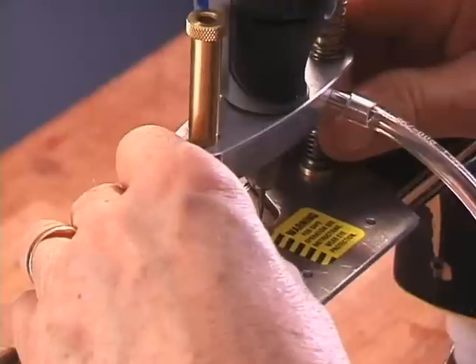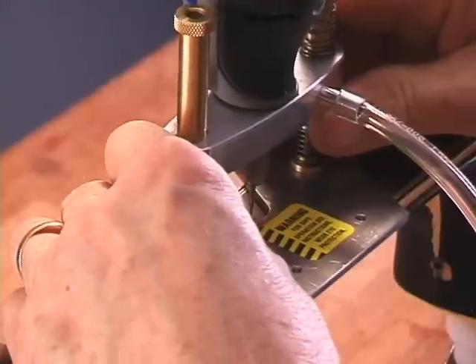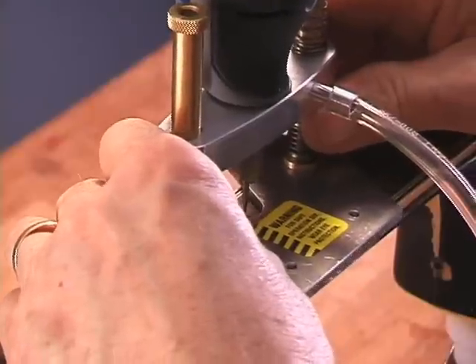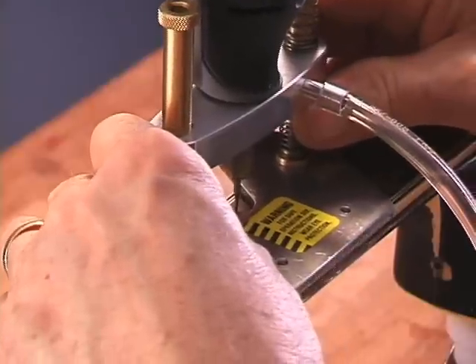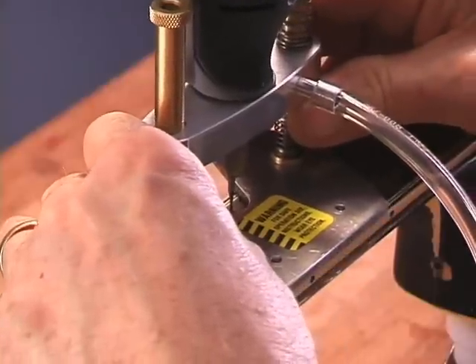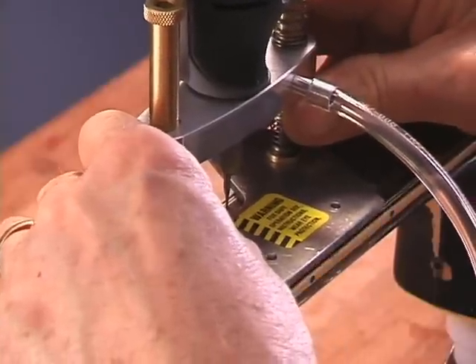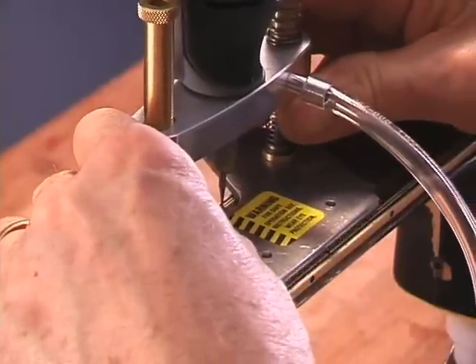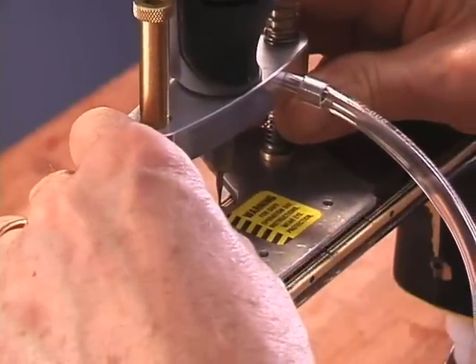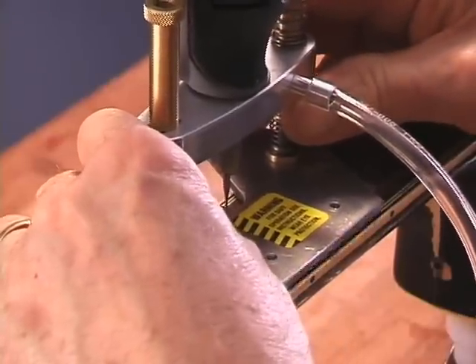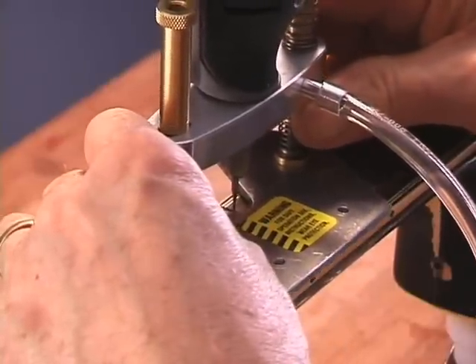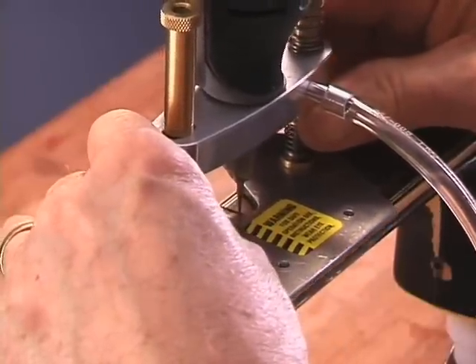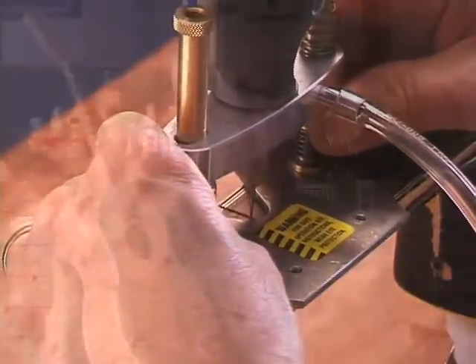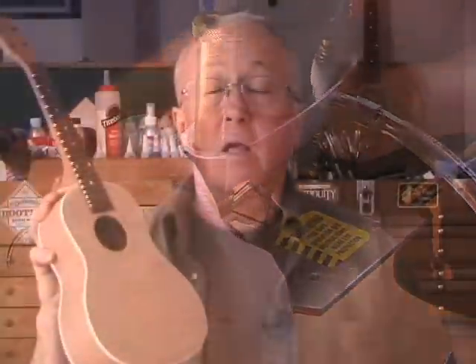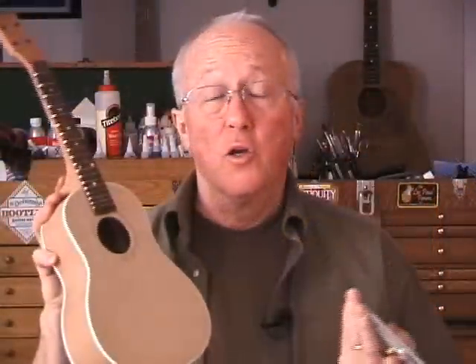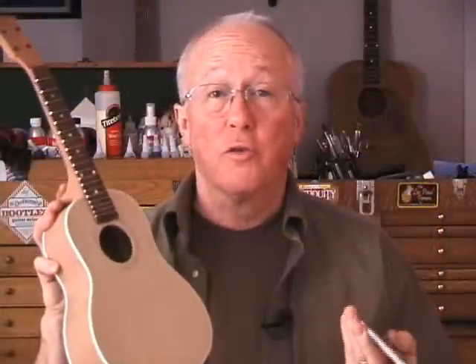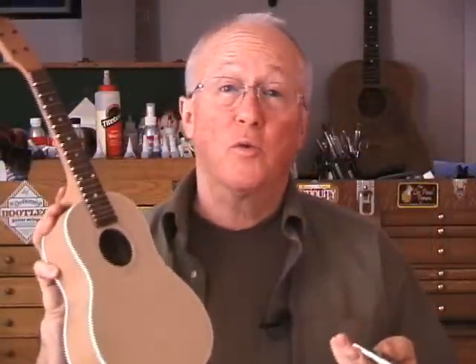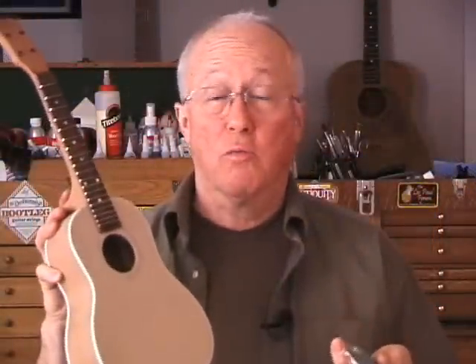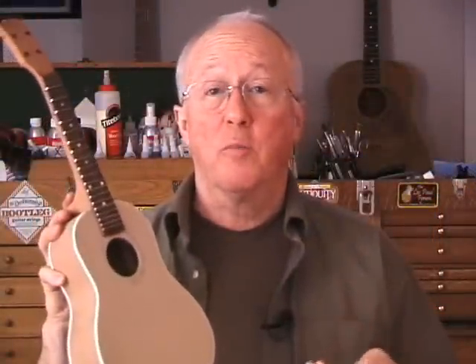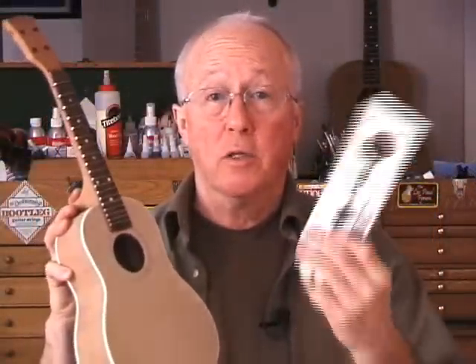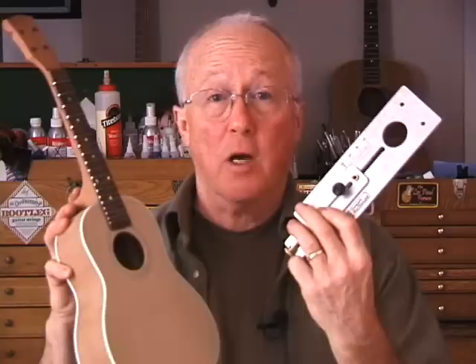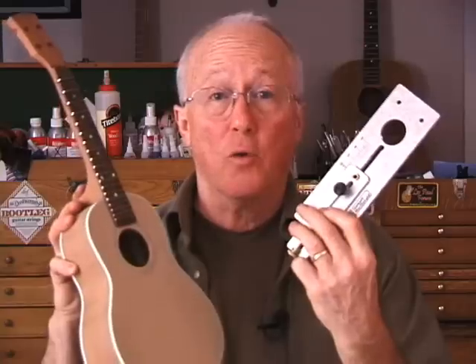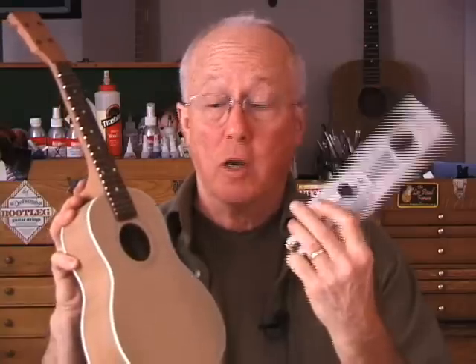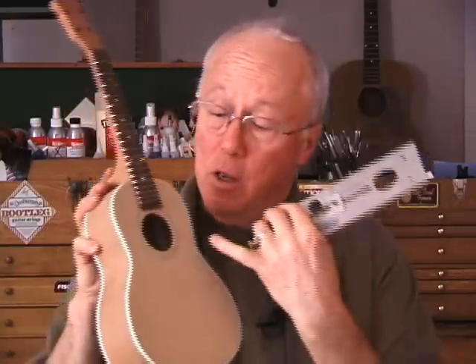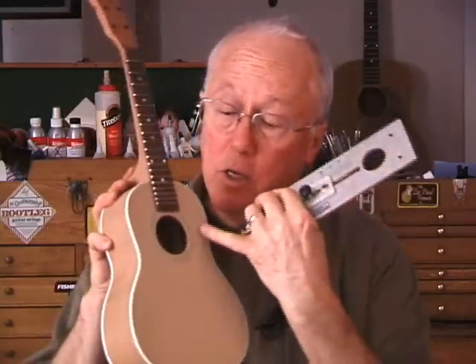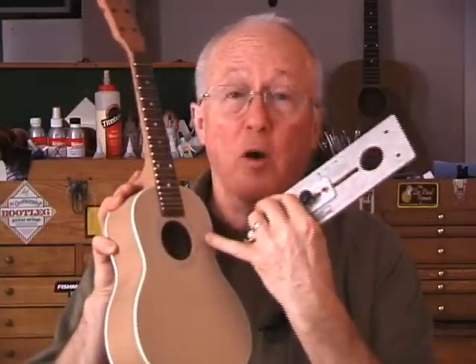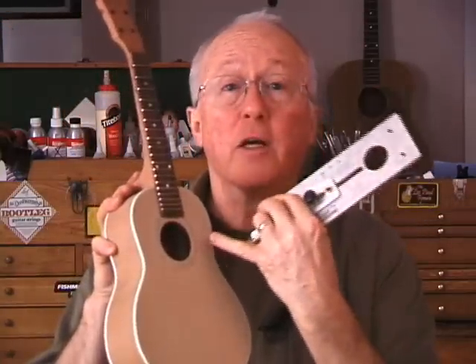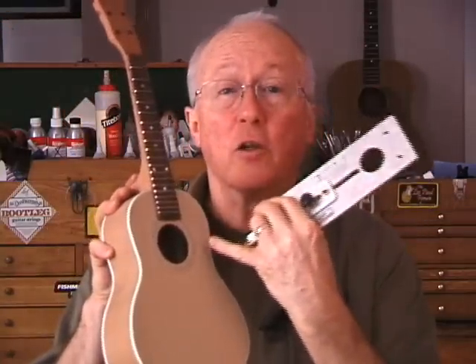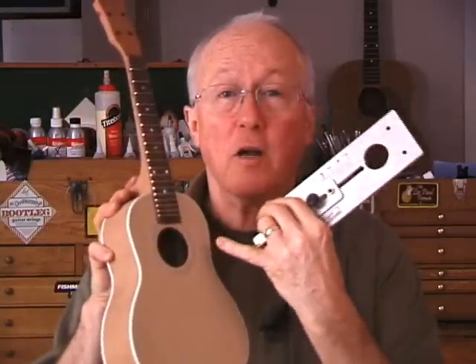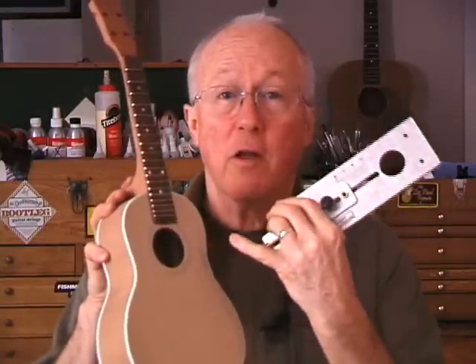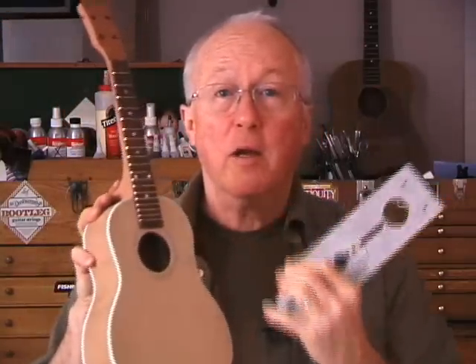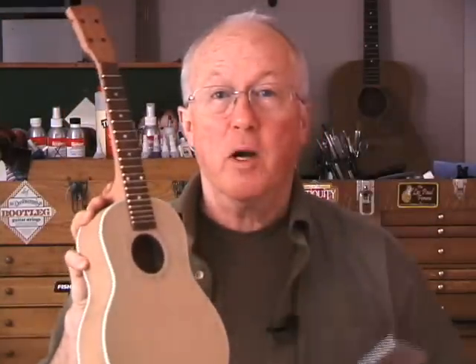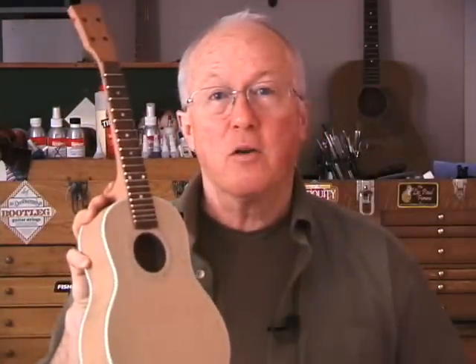The built-in nozzle accepts an air tube to blow away dust. I used the Dremel tool, the router base, and this sound hole jig to cut the purfling in this little guitar that I'm making for my granddaughter.